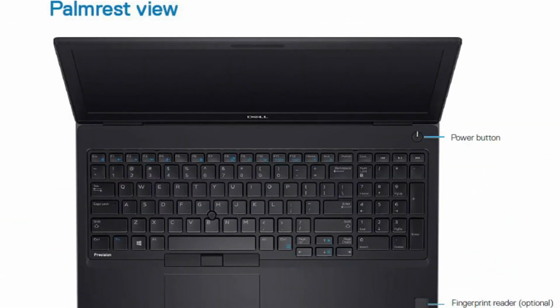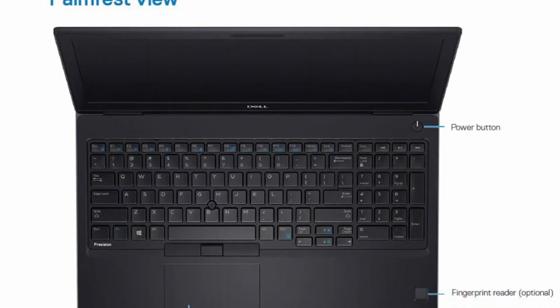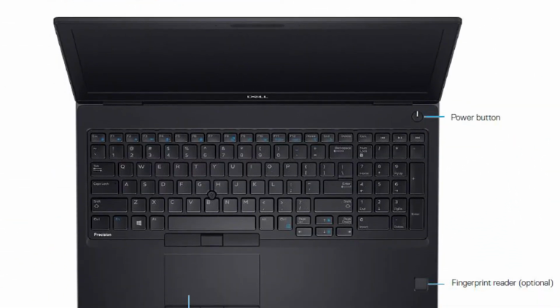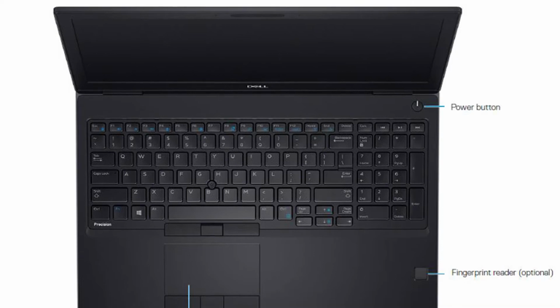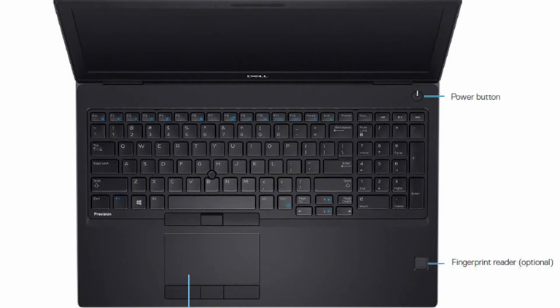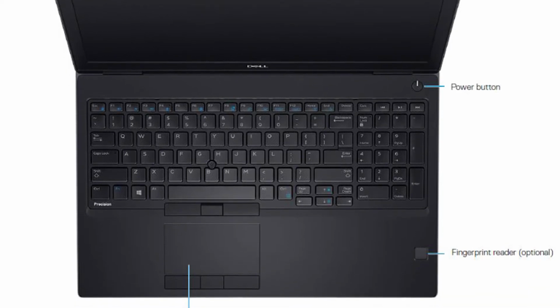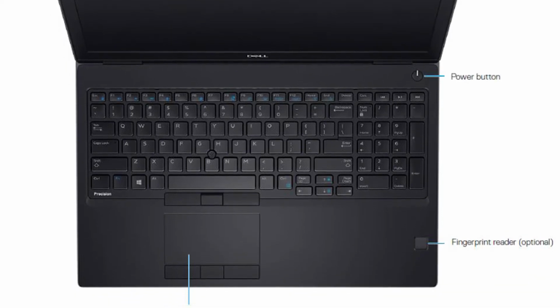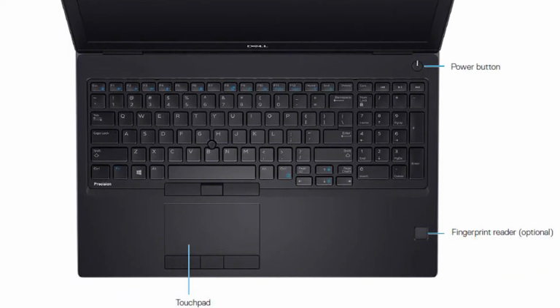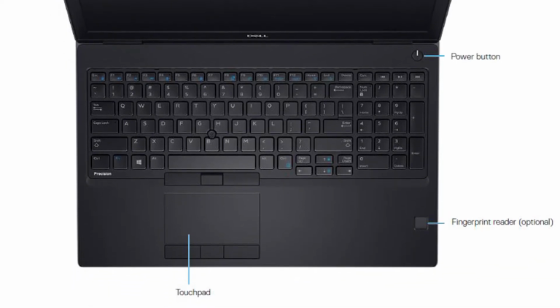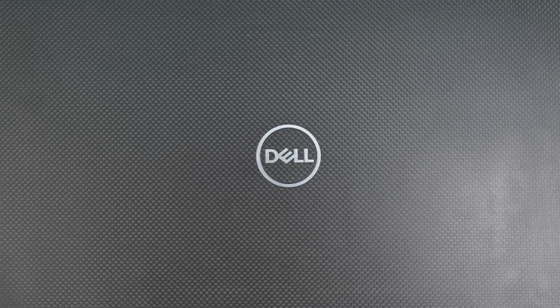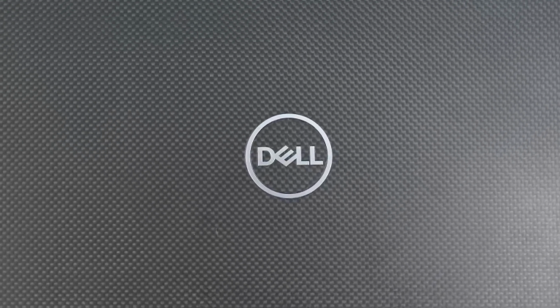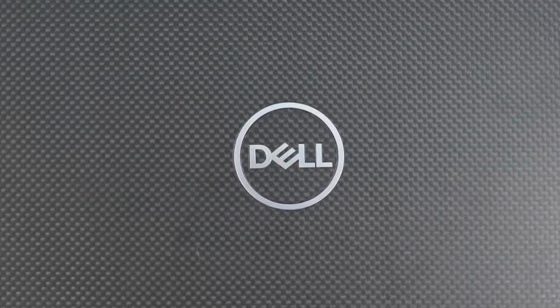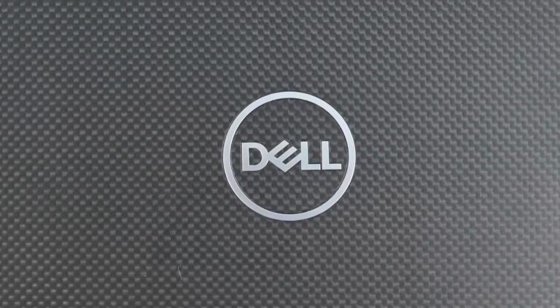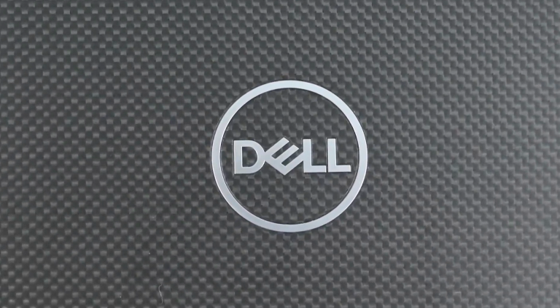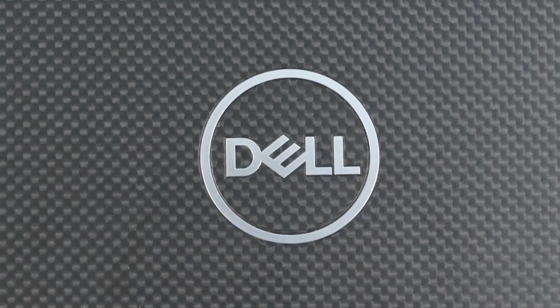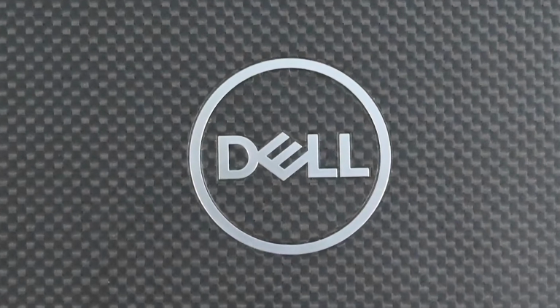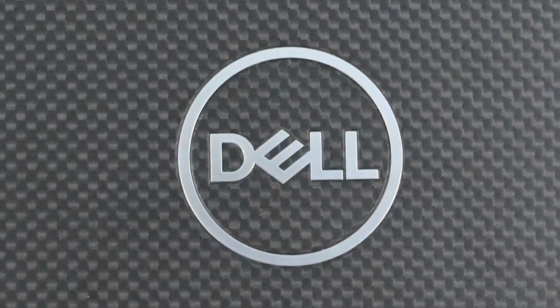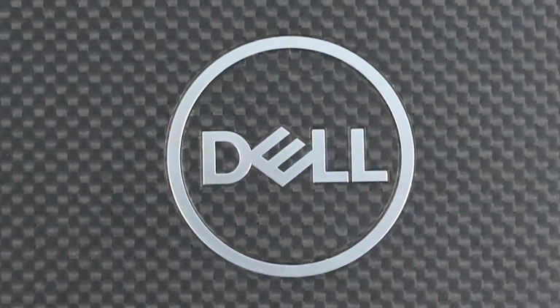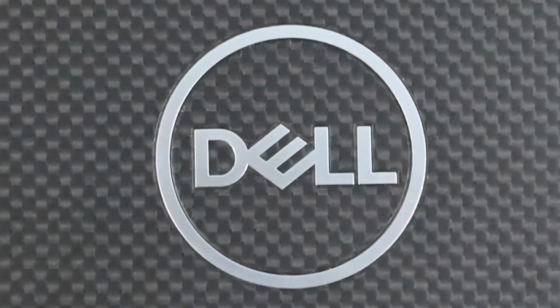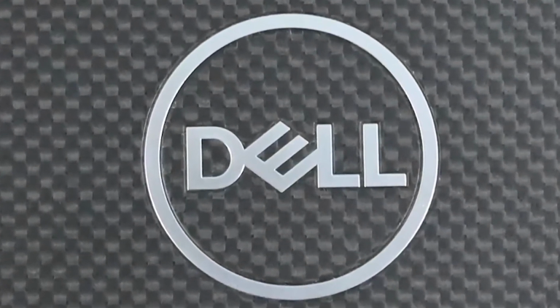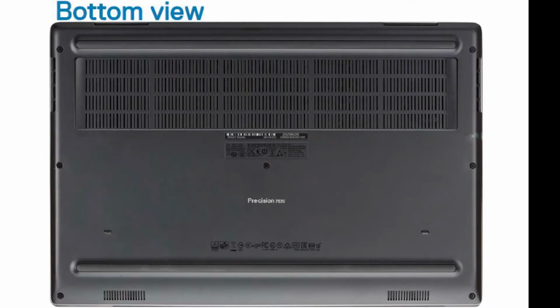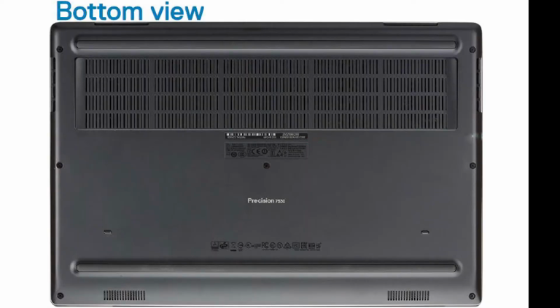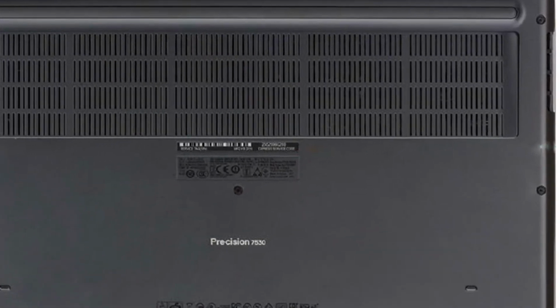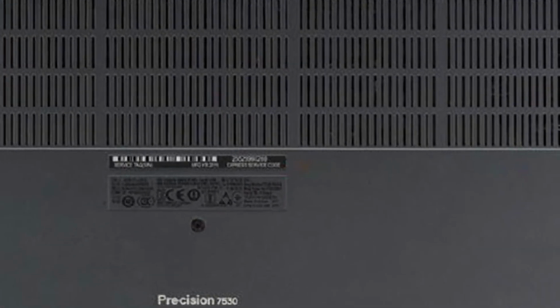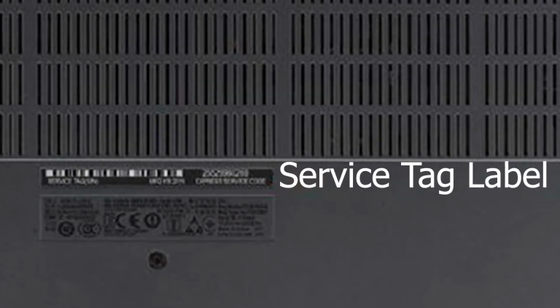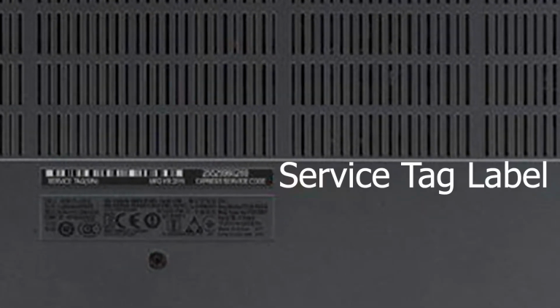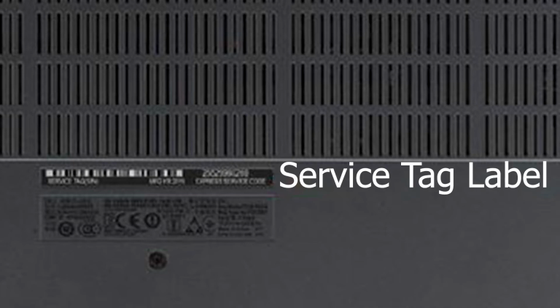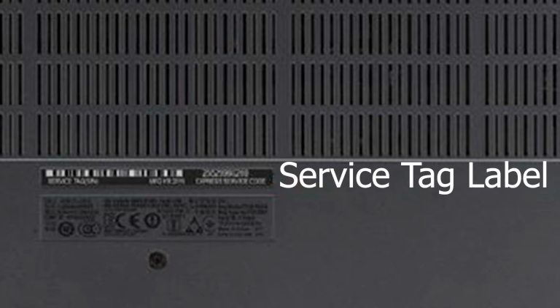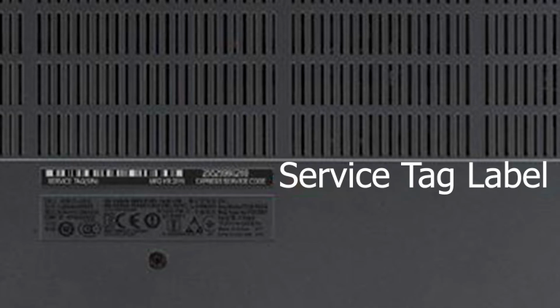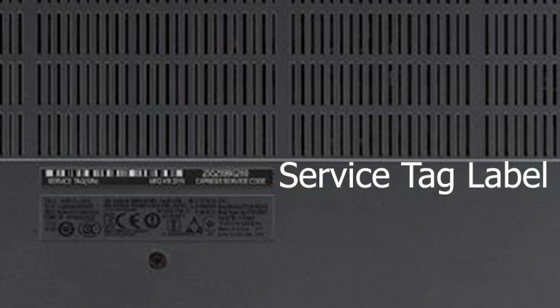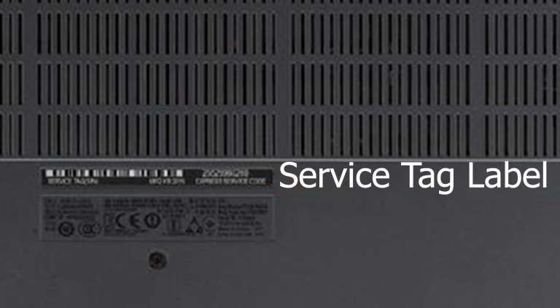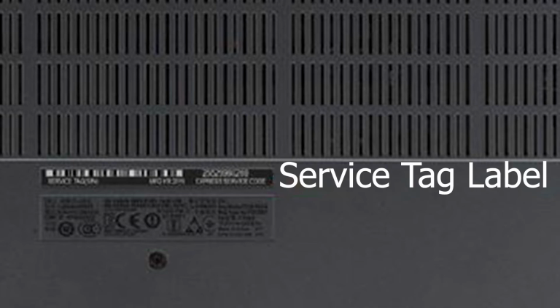This is the front side view of the laptop where you will find the button for powering on the laptop and the touchpad. This is the top view of the laptop and this is the back side of the laptop, where you will find the service tag label which you will need very often.